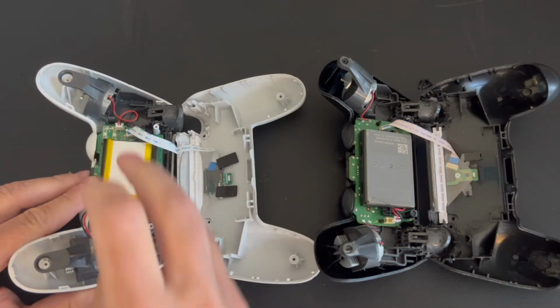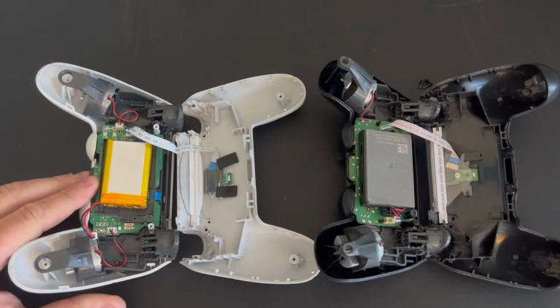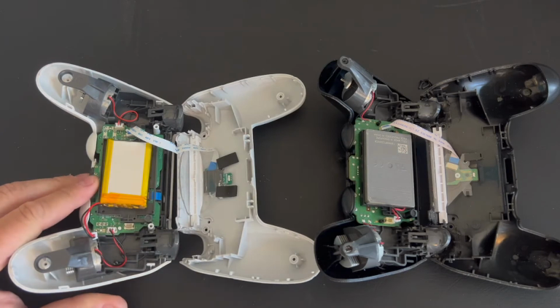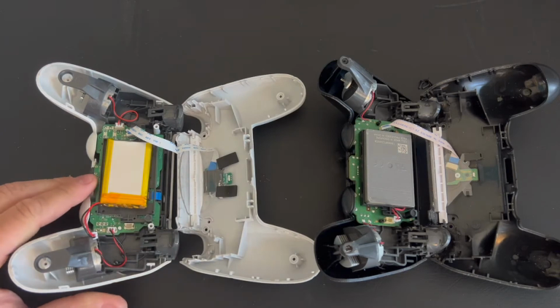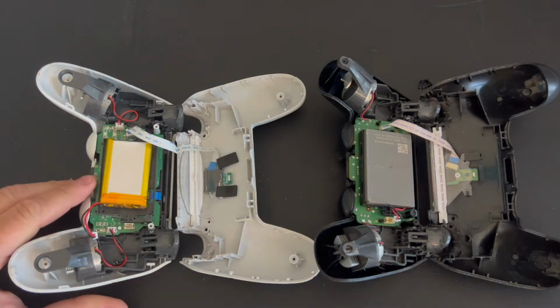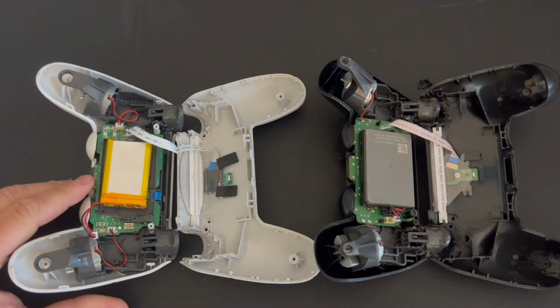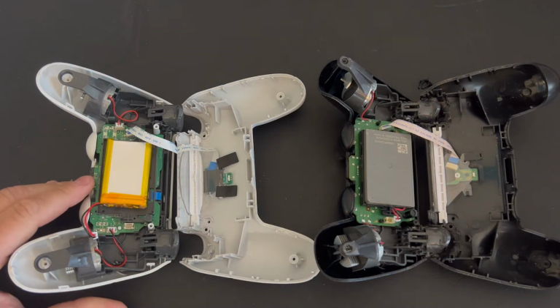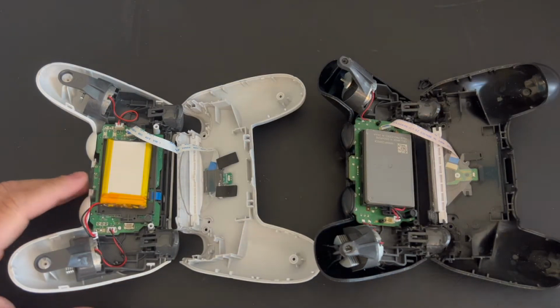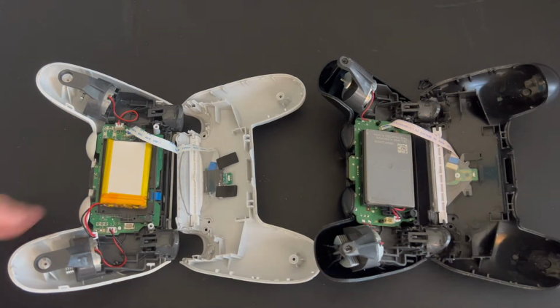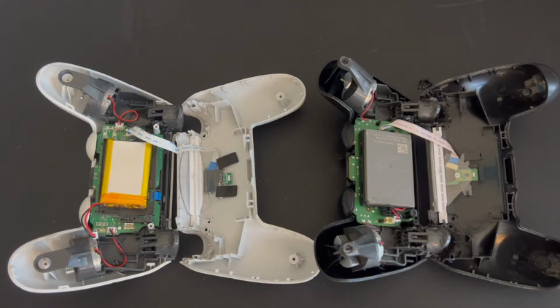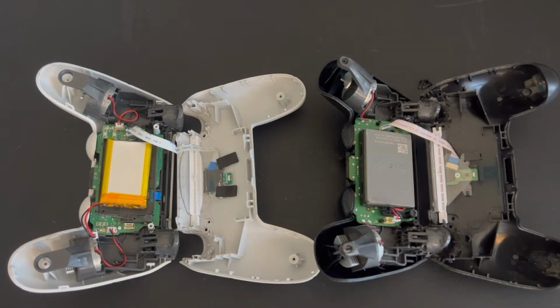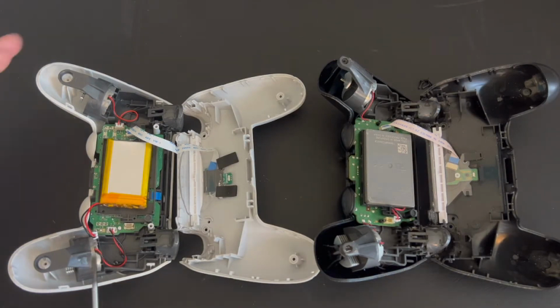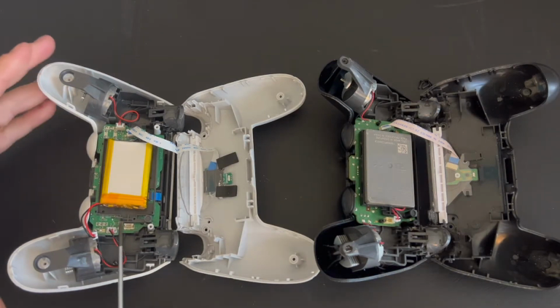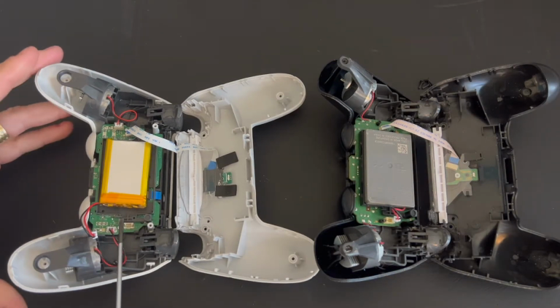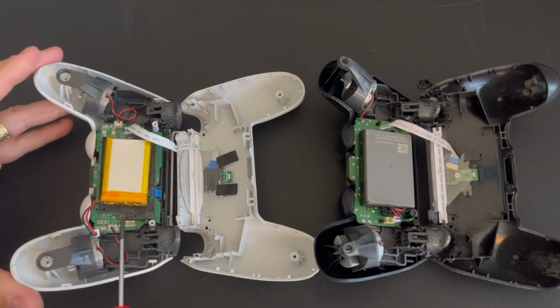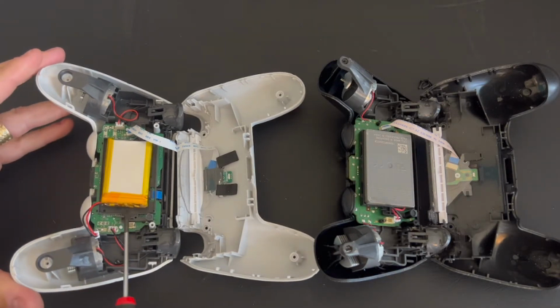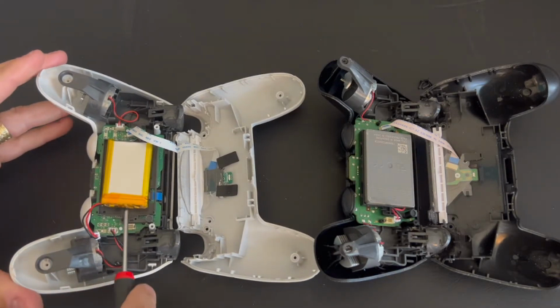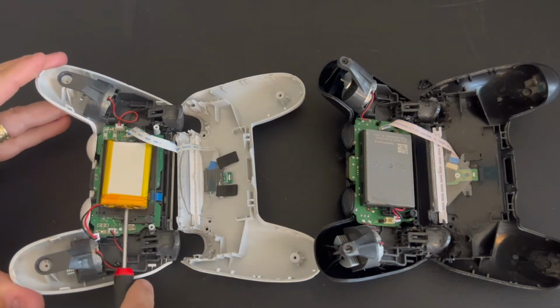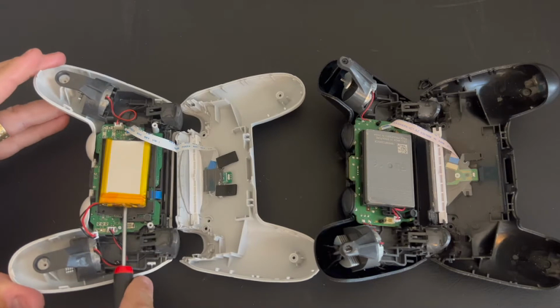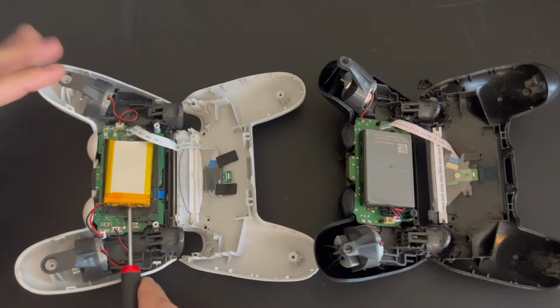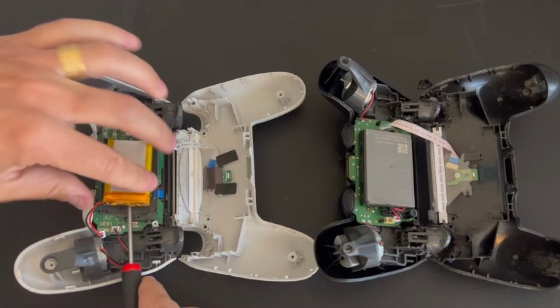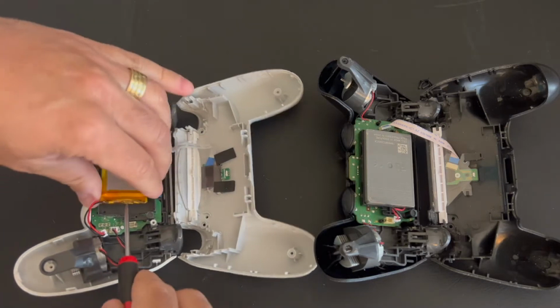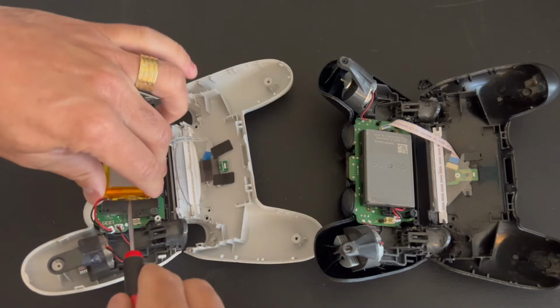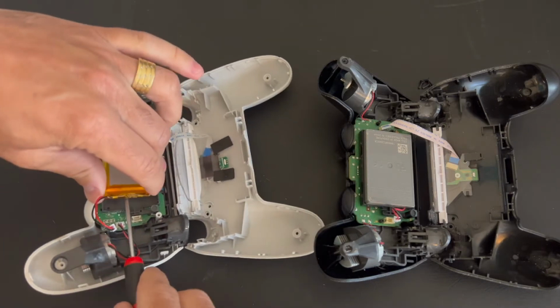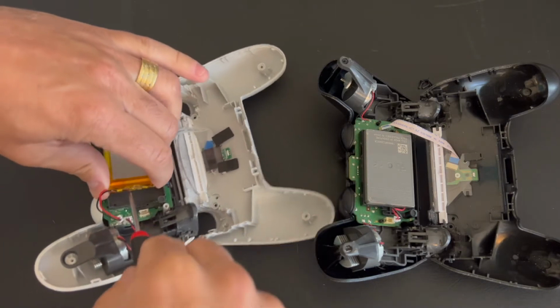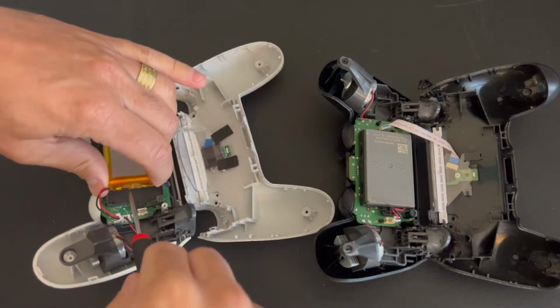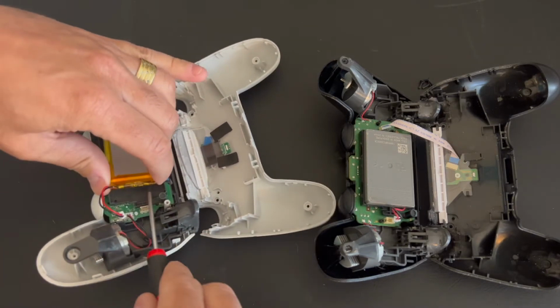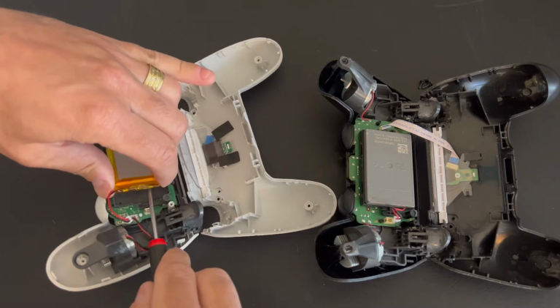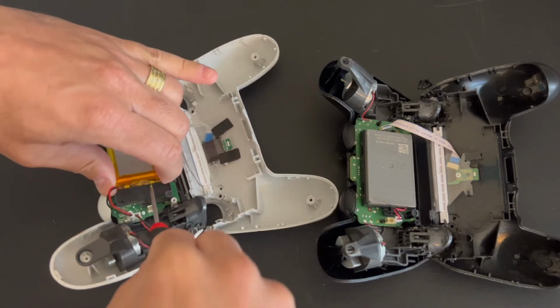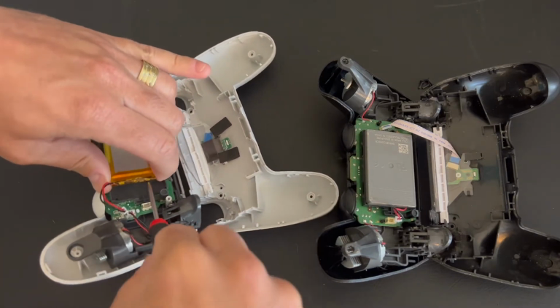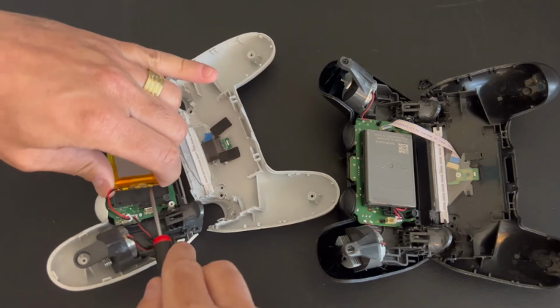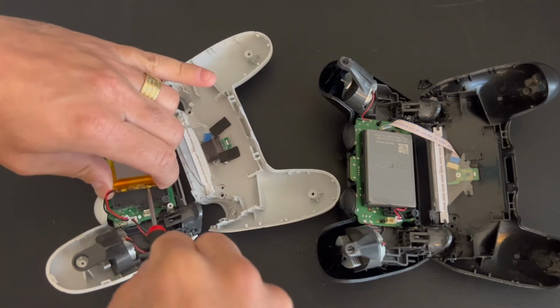It has some glue holding it in place. You may need a screwdriver. Very carefully pry it up and remove the batteries.